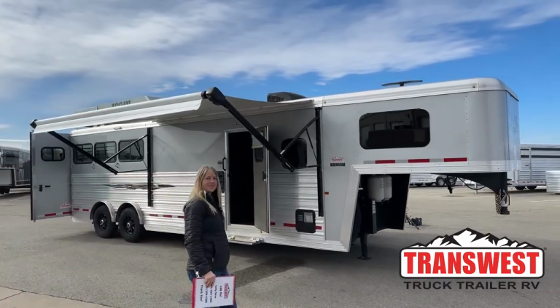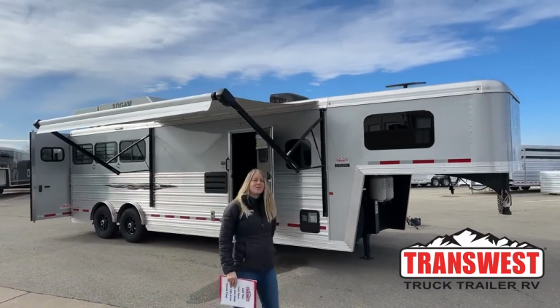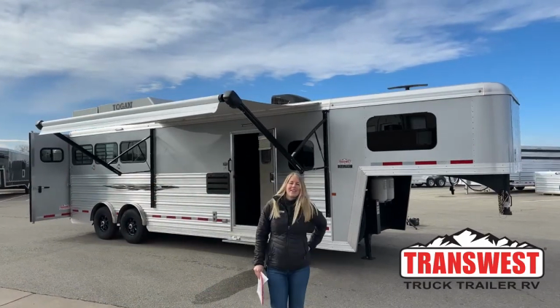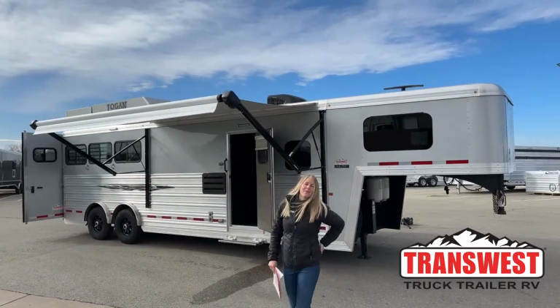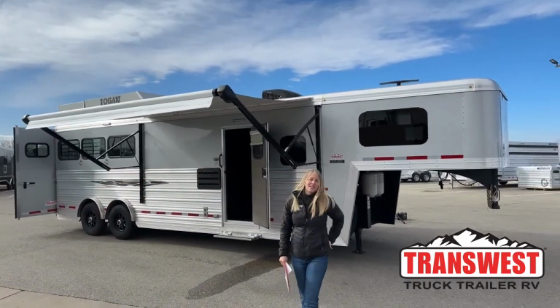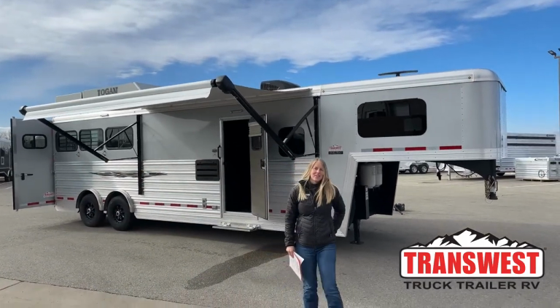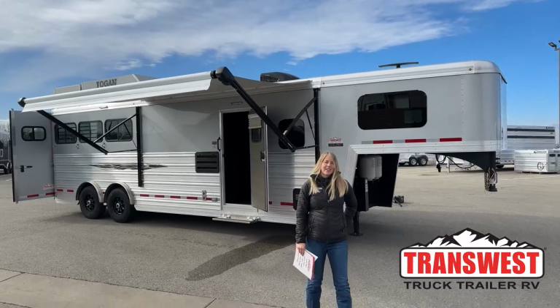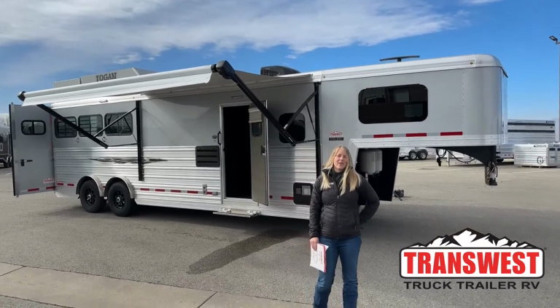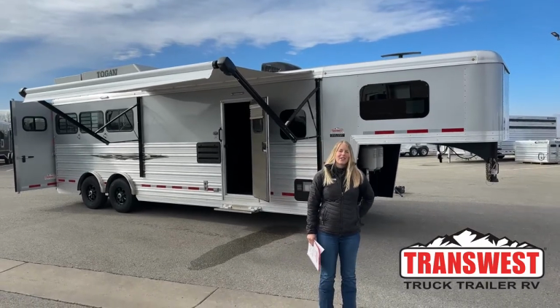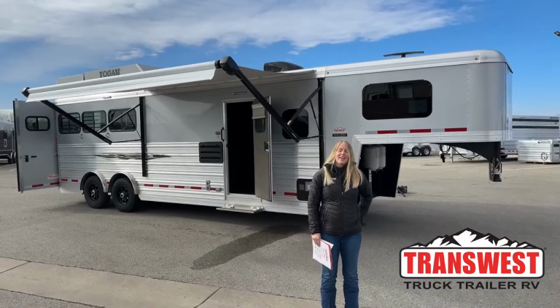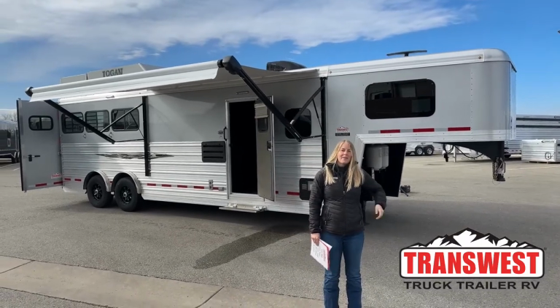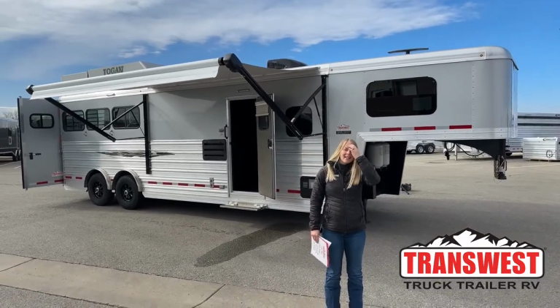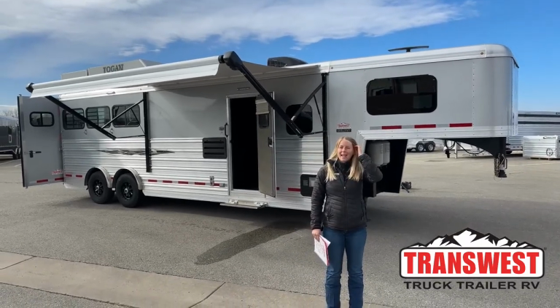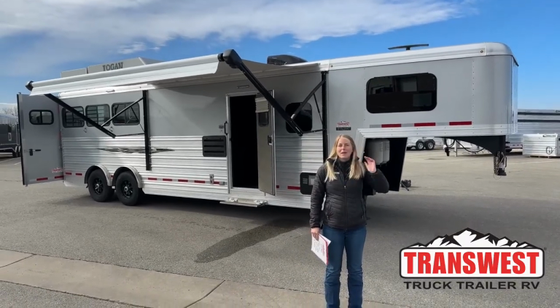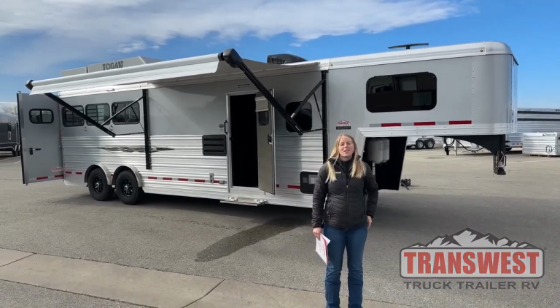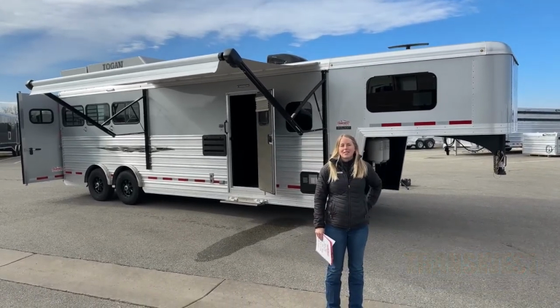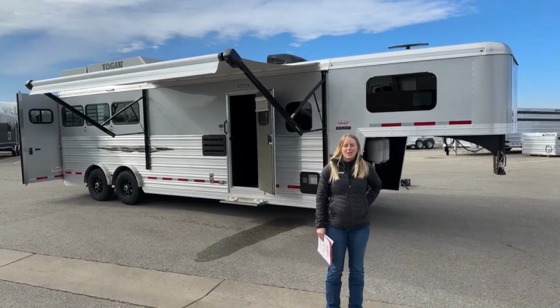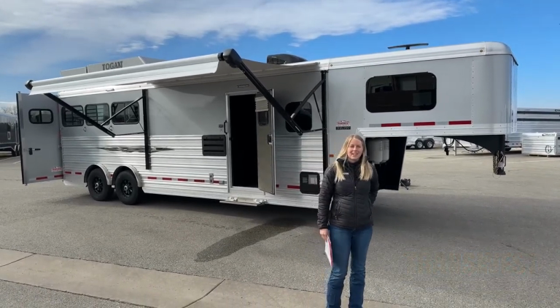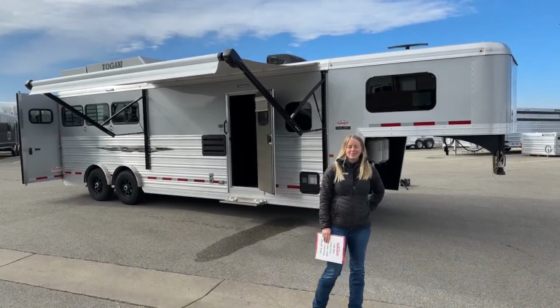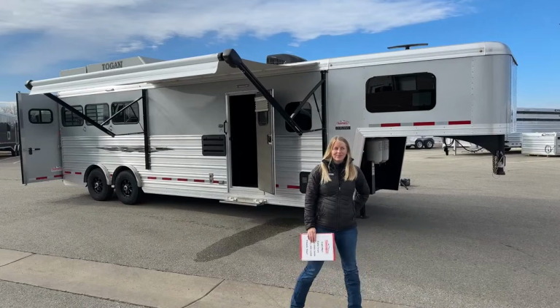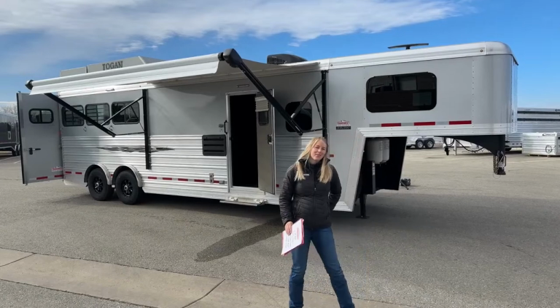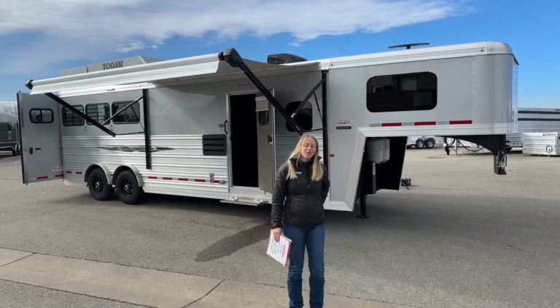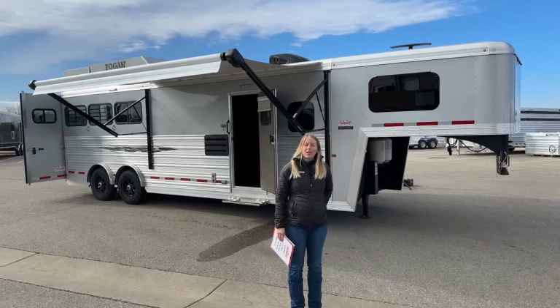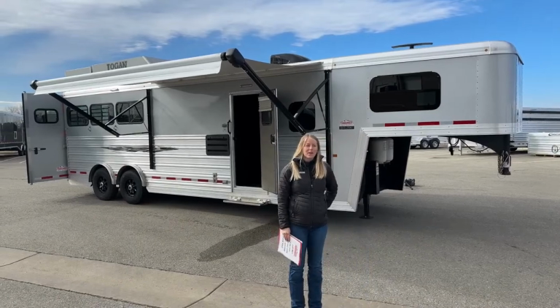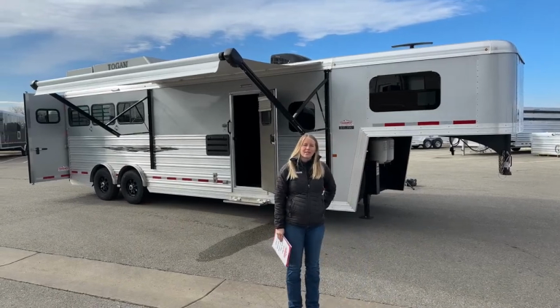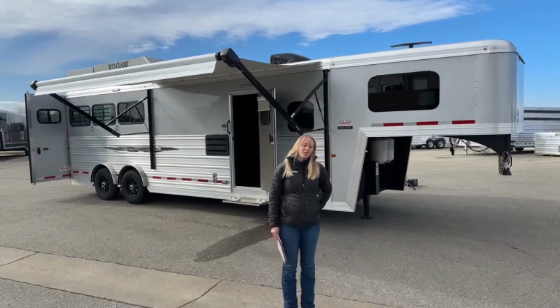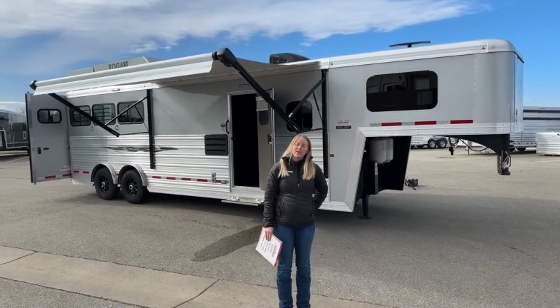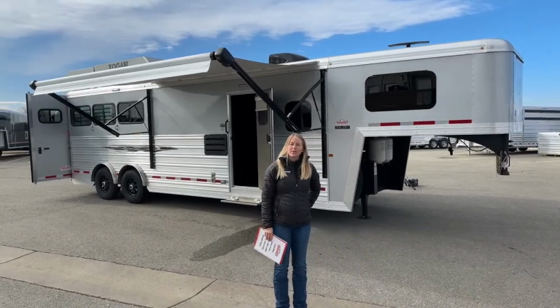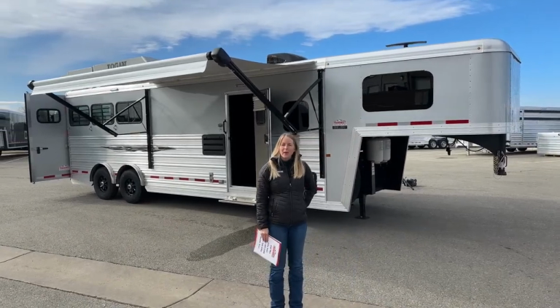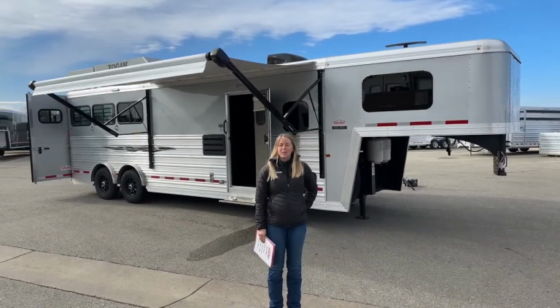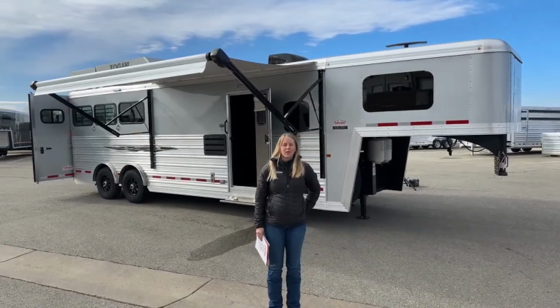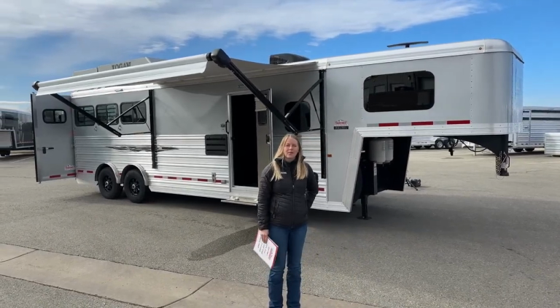Good morning and welcome to TransWest Truck Trailer RV at Frederick. My name is Callie Say and I'm here at TransWest in horse trailer sales. For those of you that aren't familiar with us, we're right at 525, about 30 minutes north of Denver.